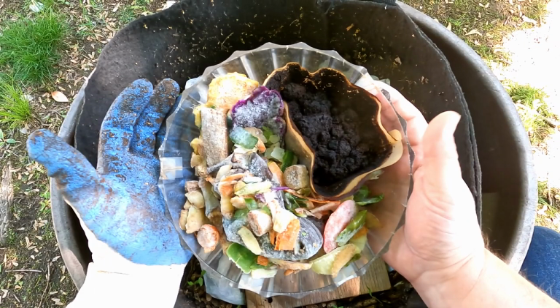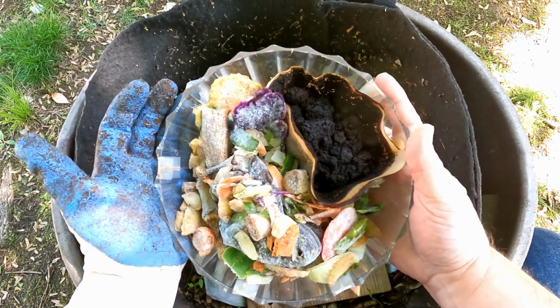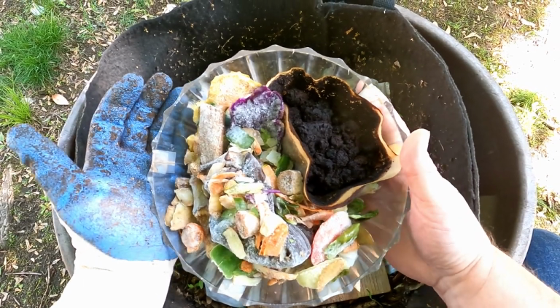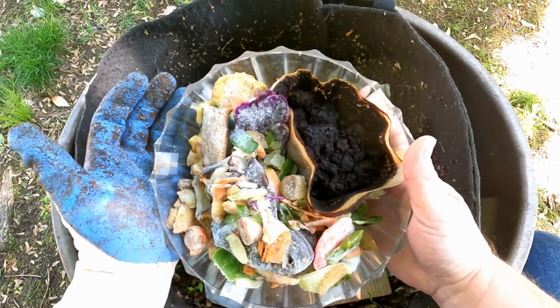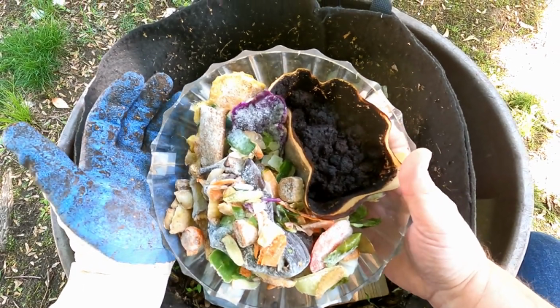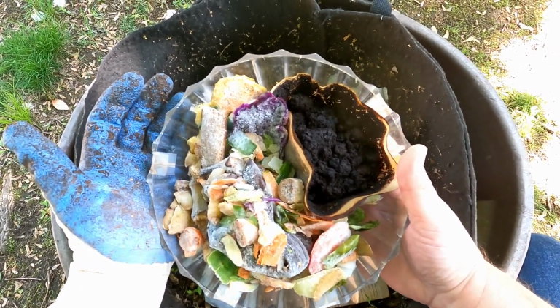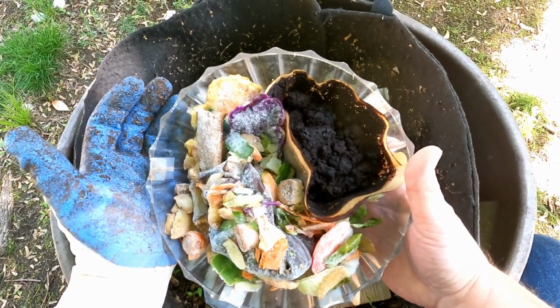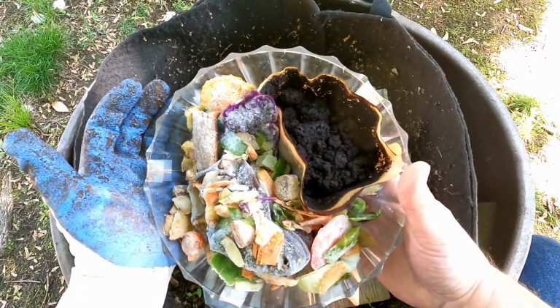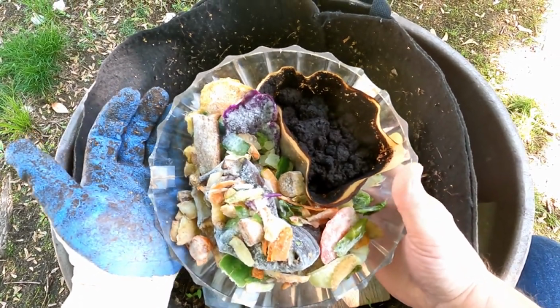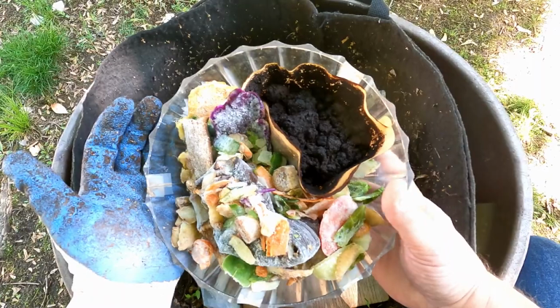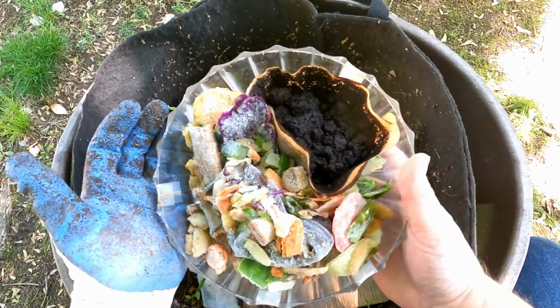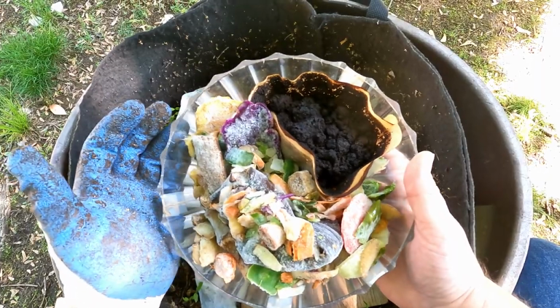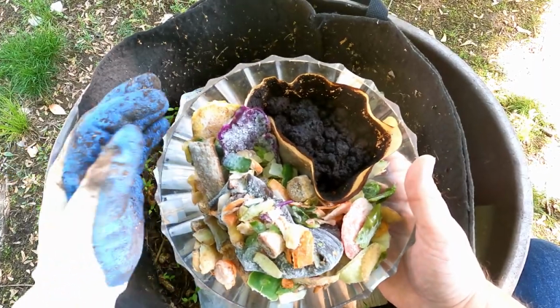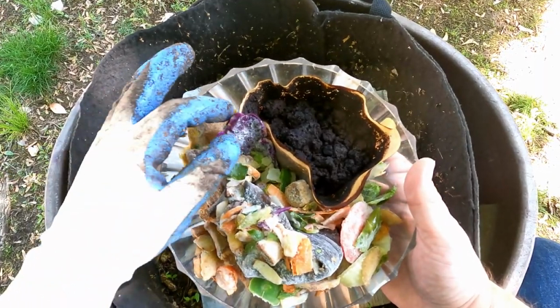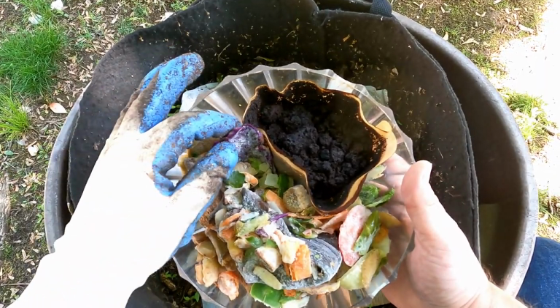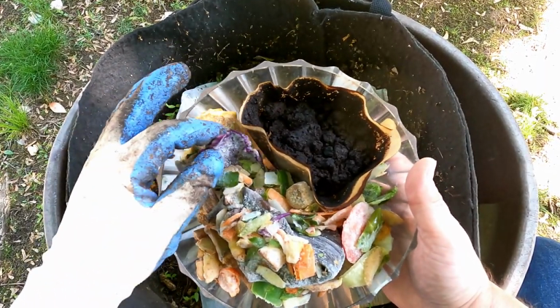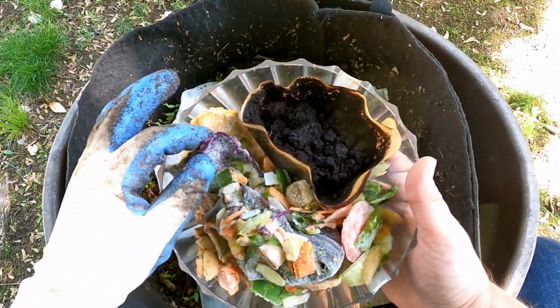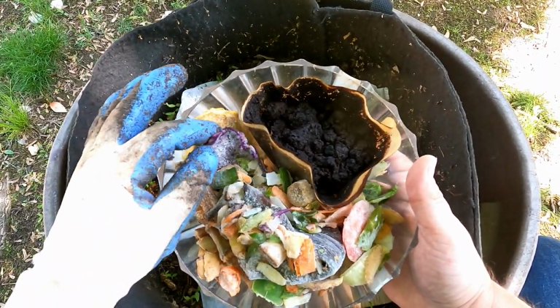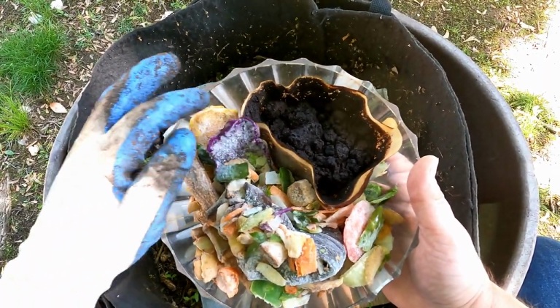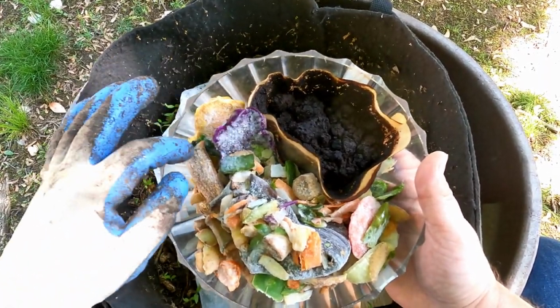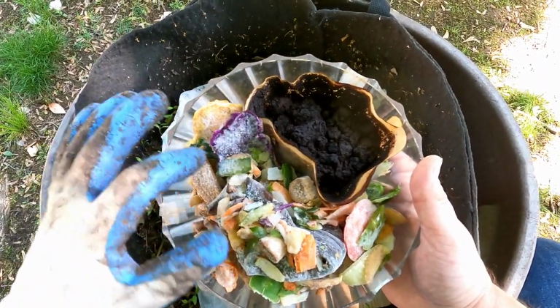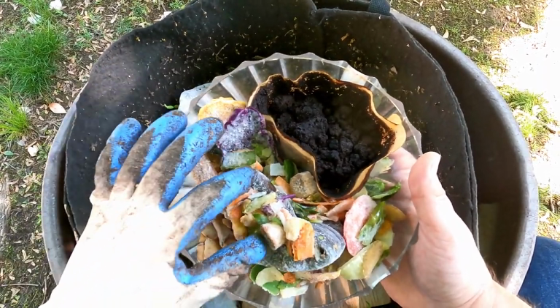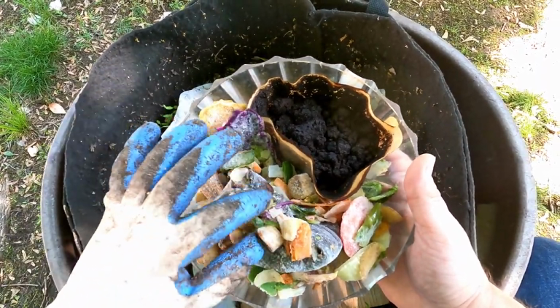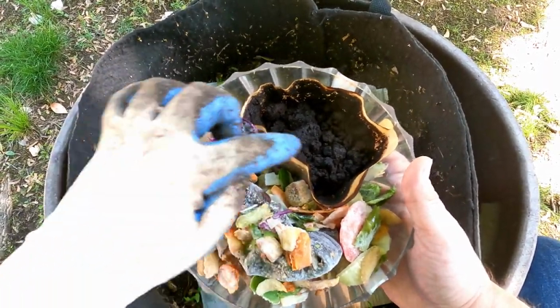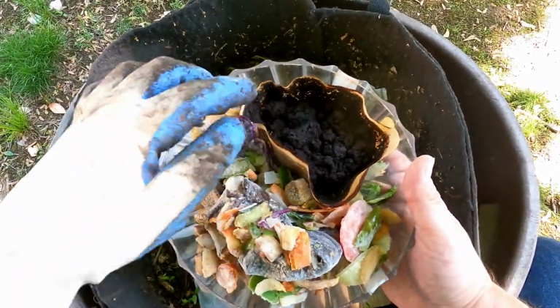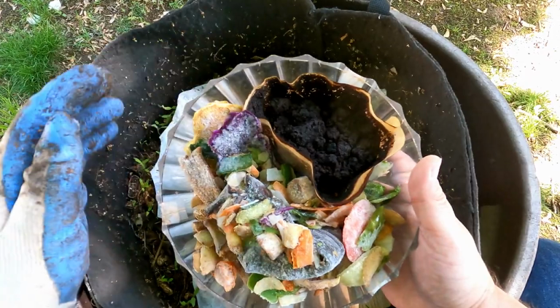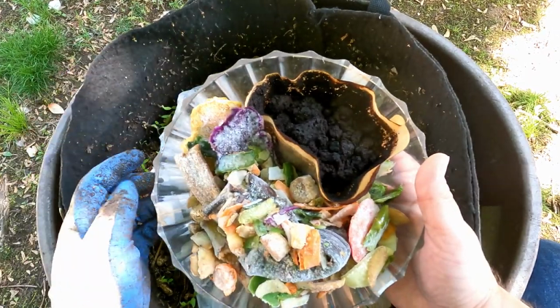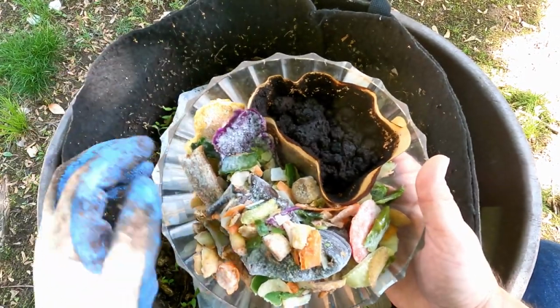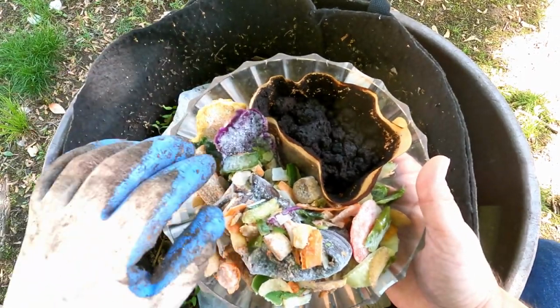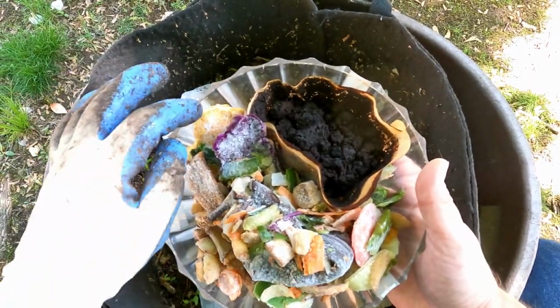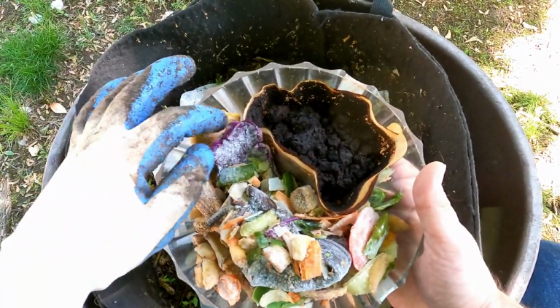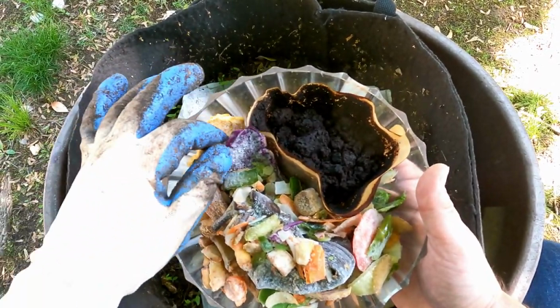Hi everyone, welcome. I'm out here in my yard and I've got a collection of different food items that have been stored in my freezer. Mostly the coffee was not stored in my freezer, but everything else was.